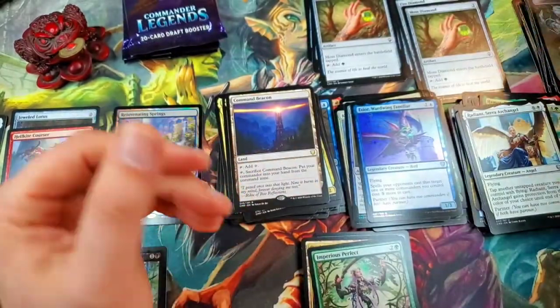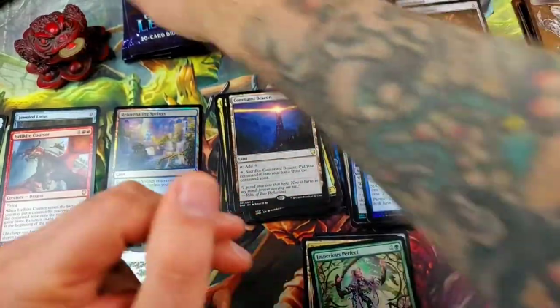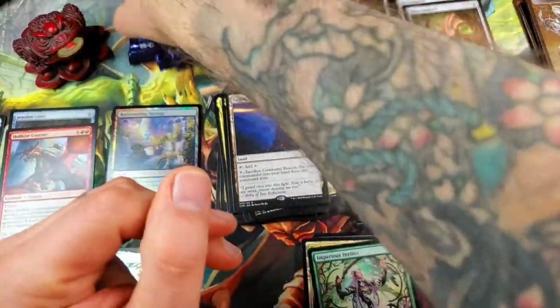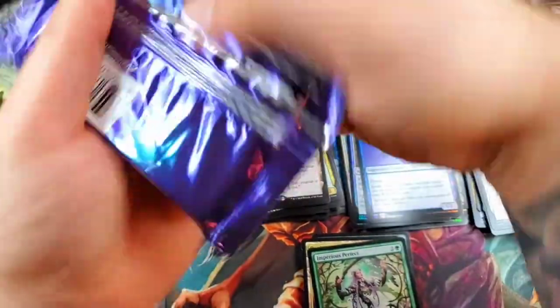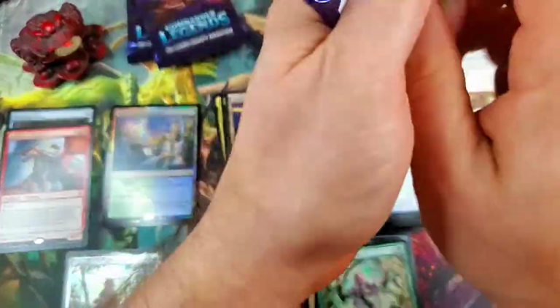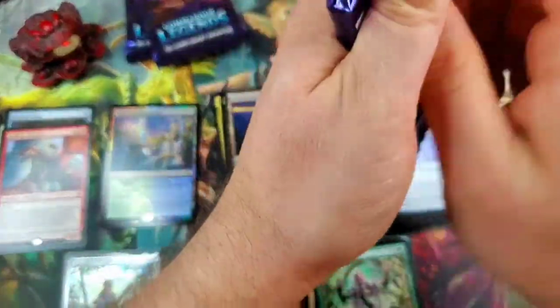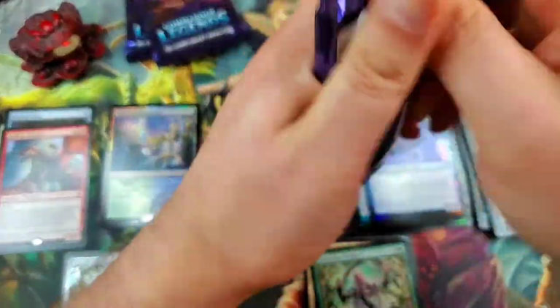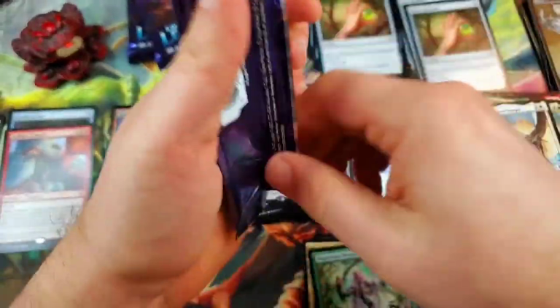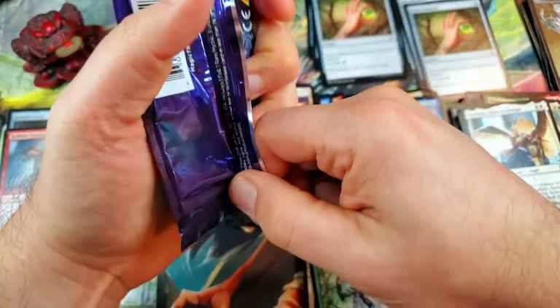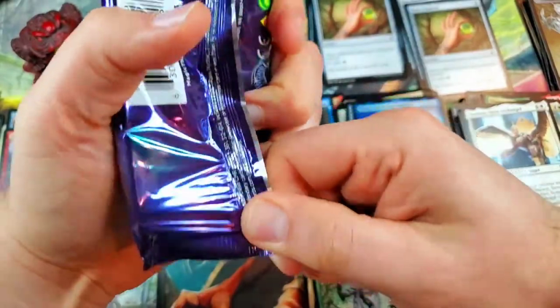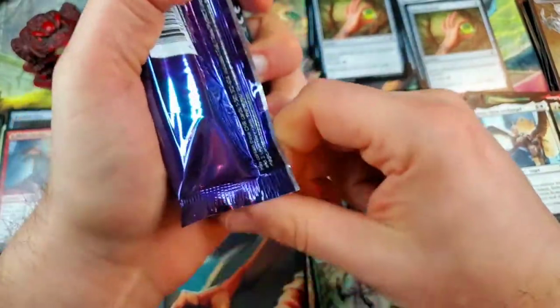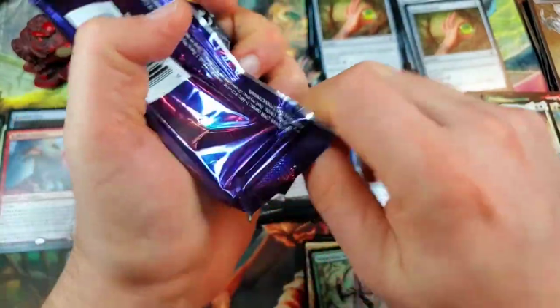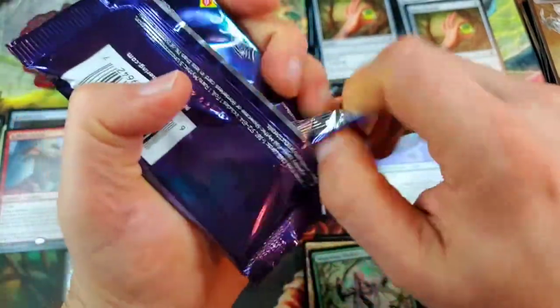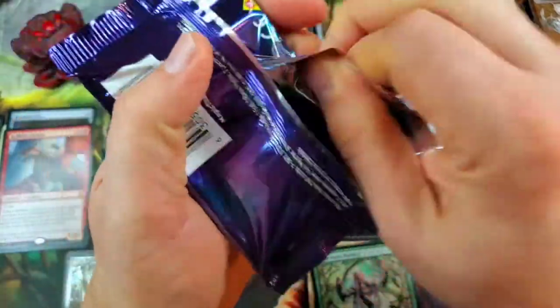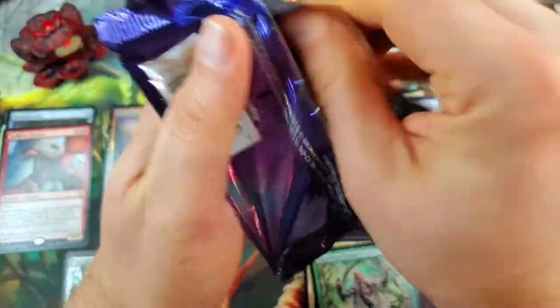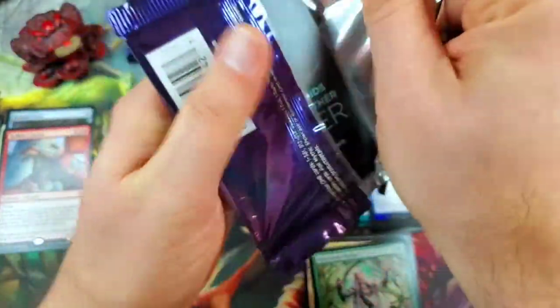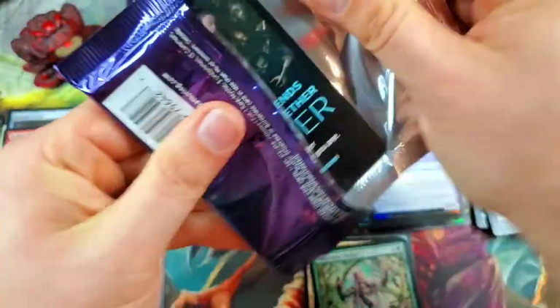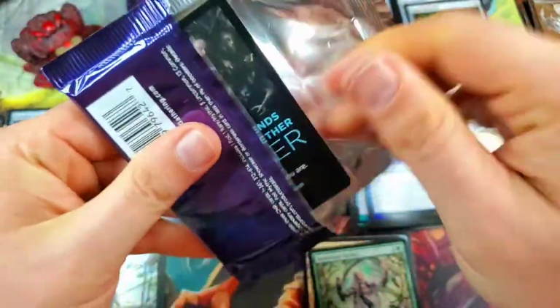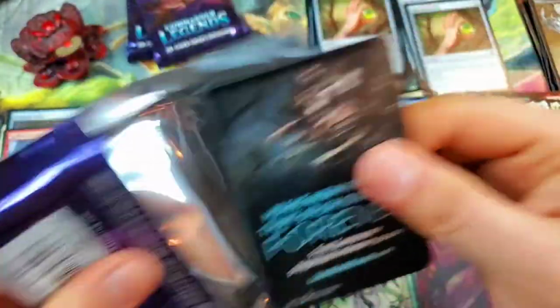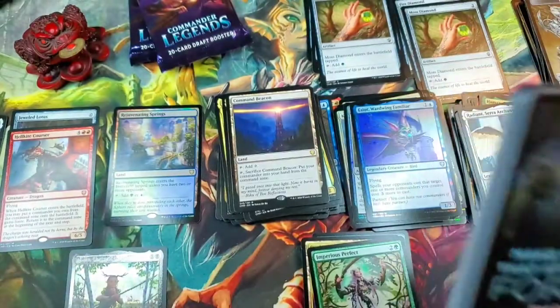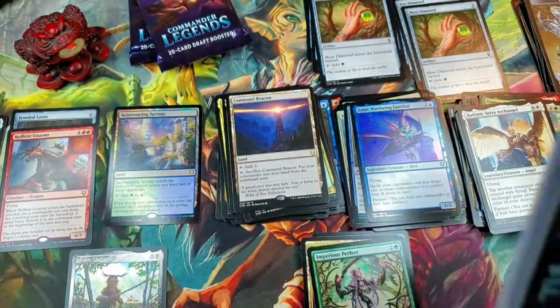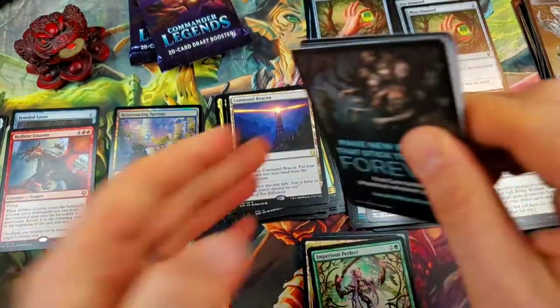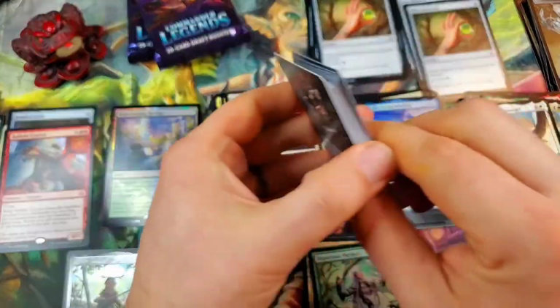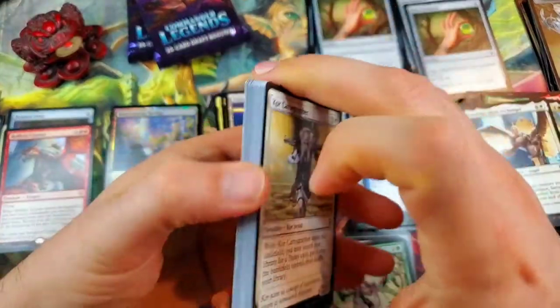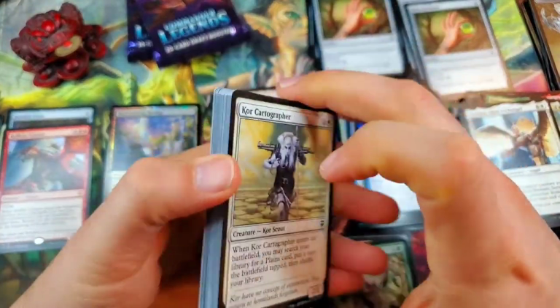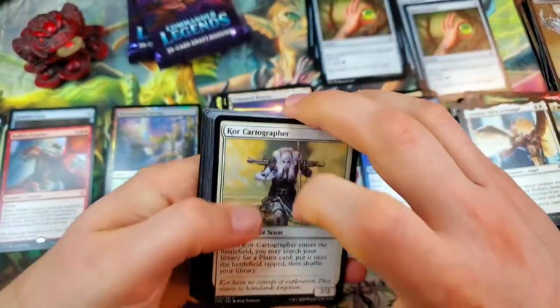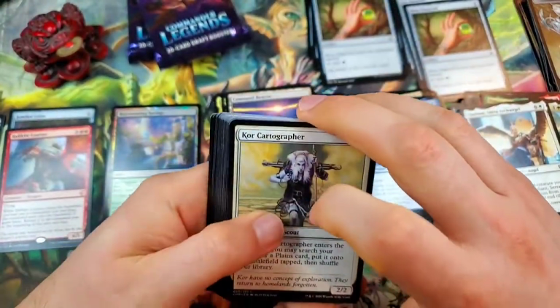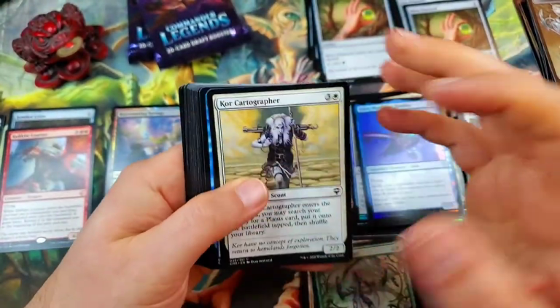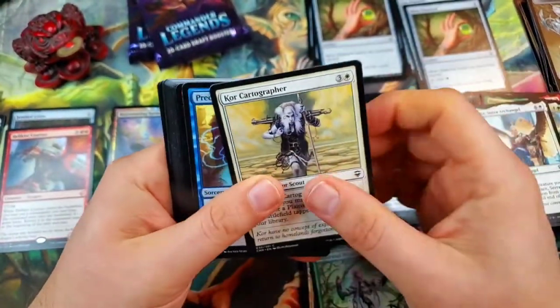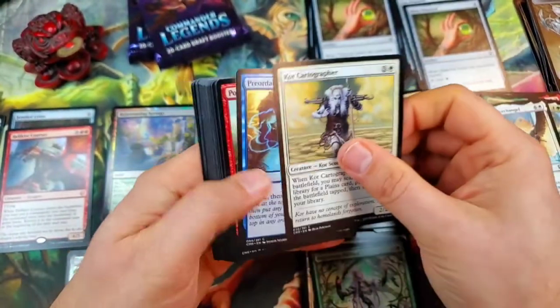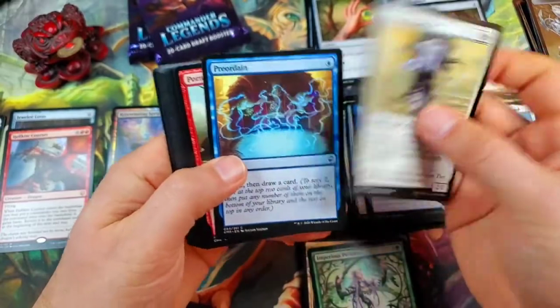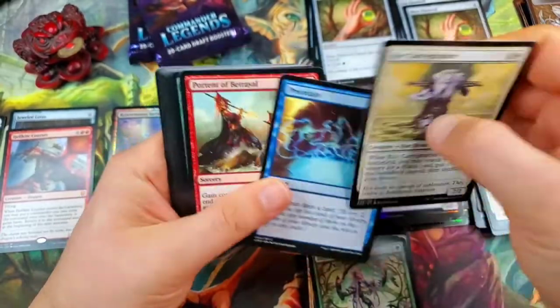And there's our fourth Prismatic Piper — we shouldn't get any more, that should be the last one. Should get one playset per box, one every six packs, so that when you draft you can always have a throw-in partner commander. There's a Preordain.